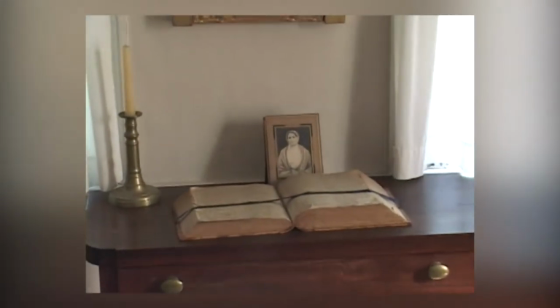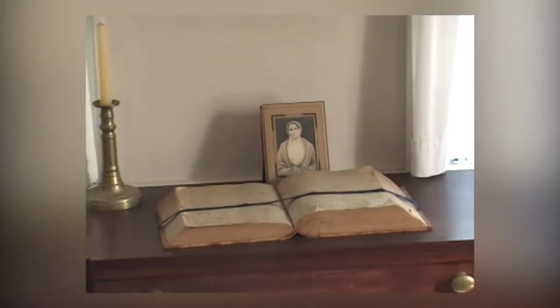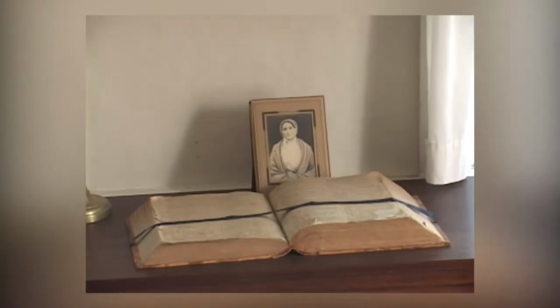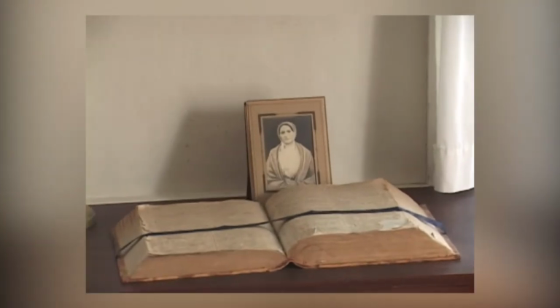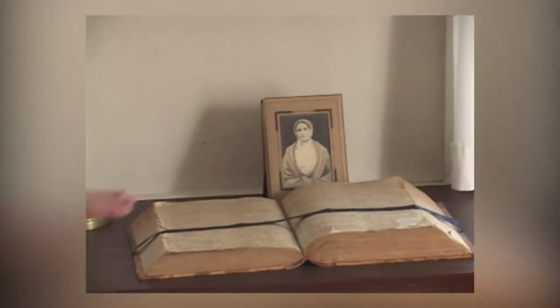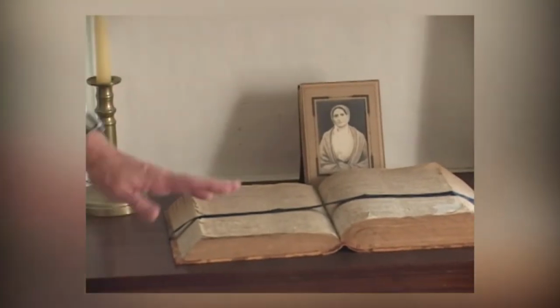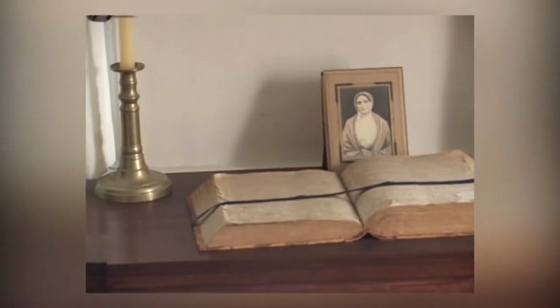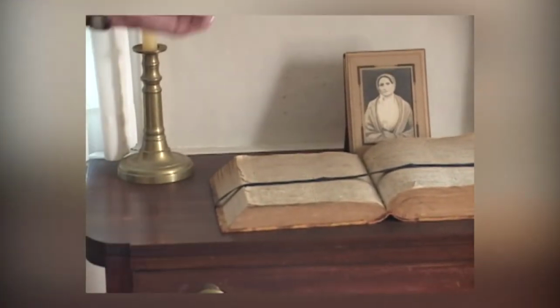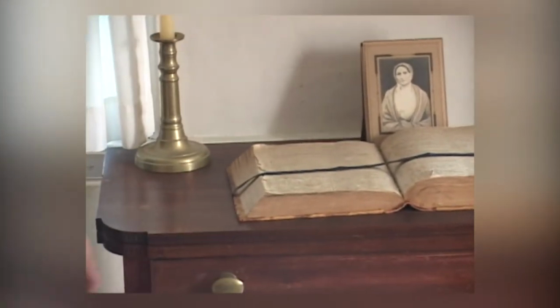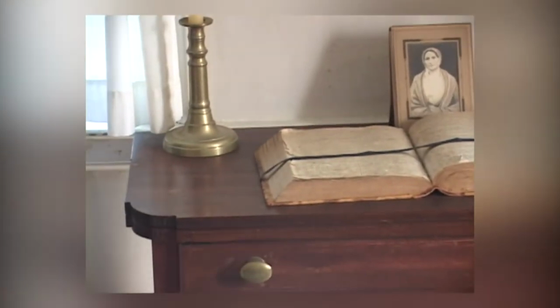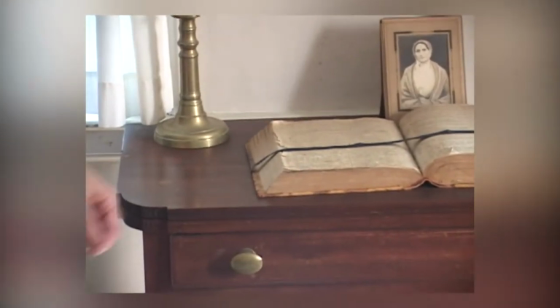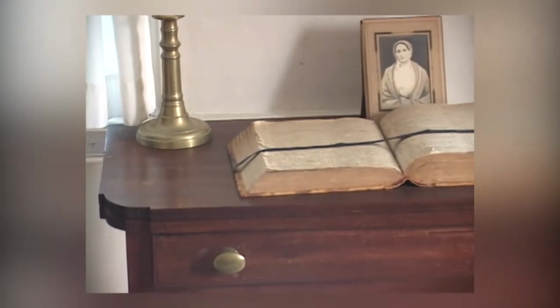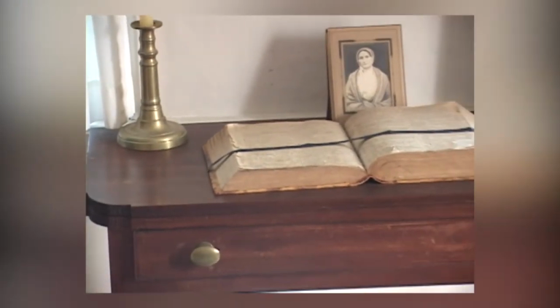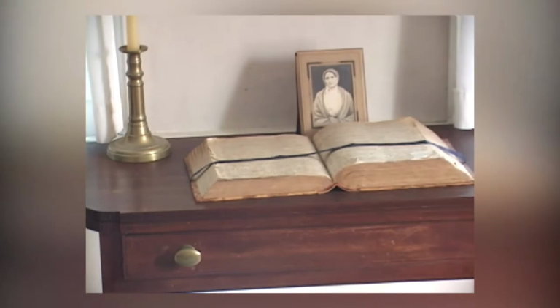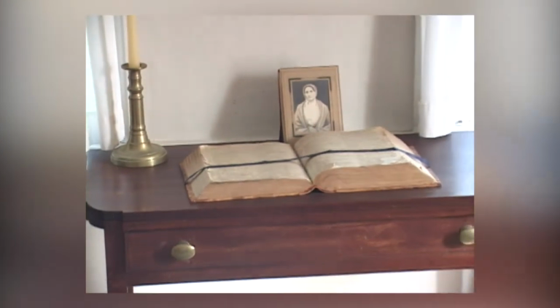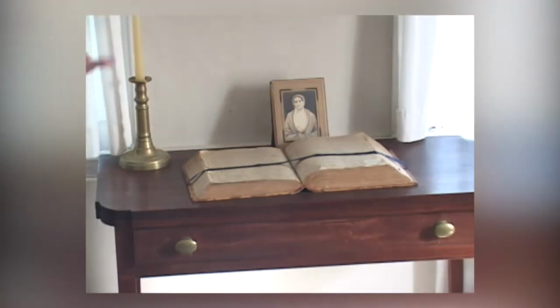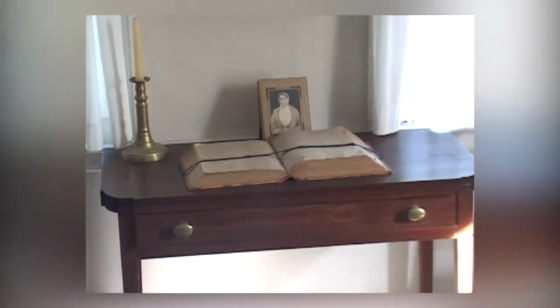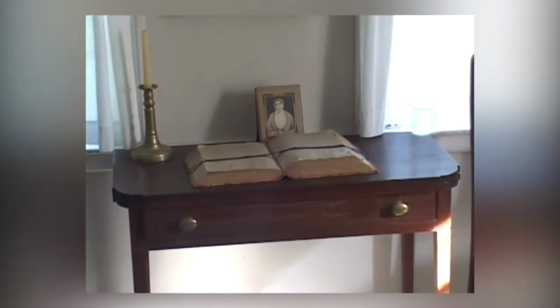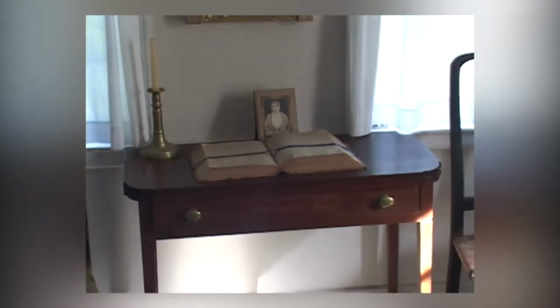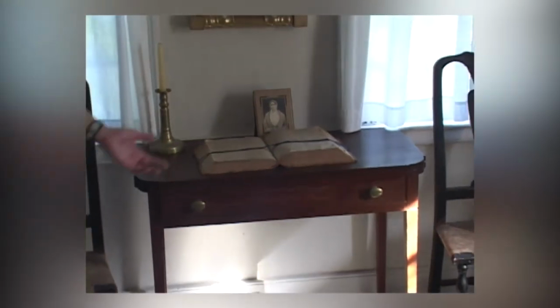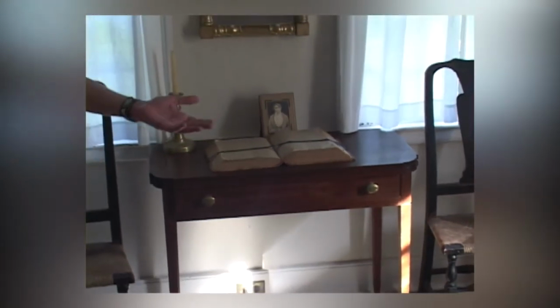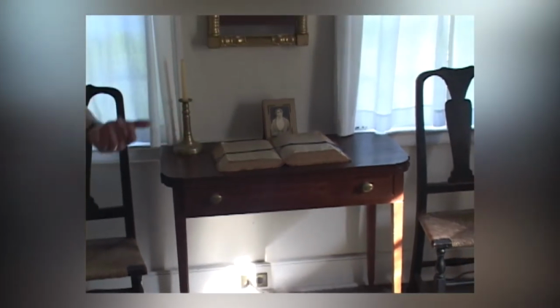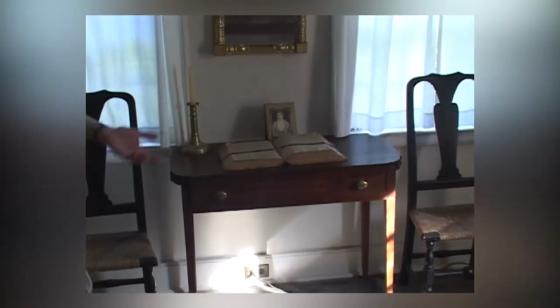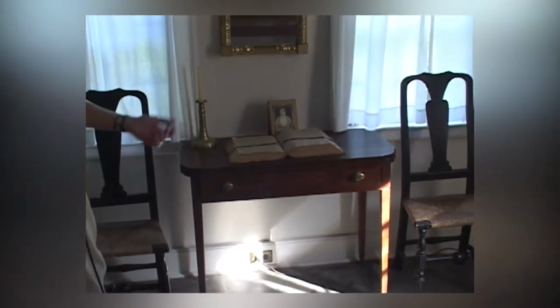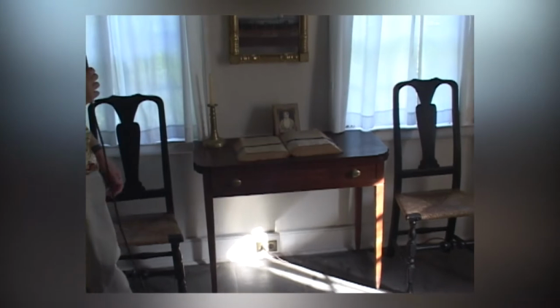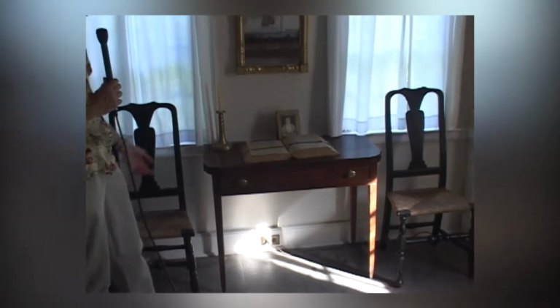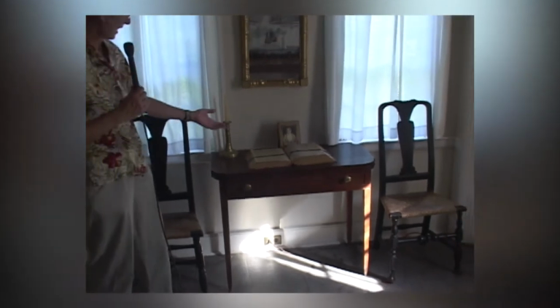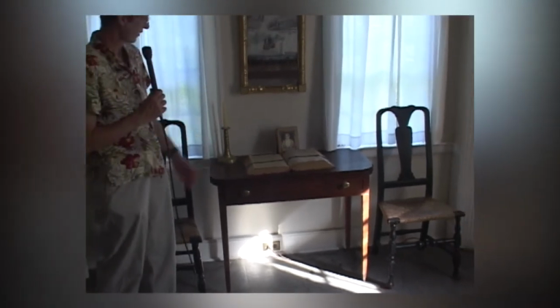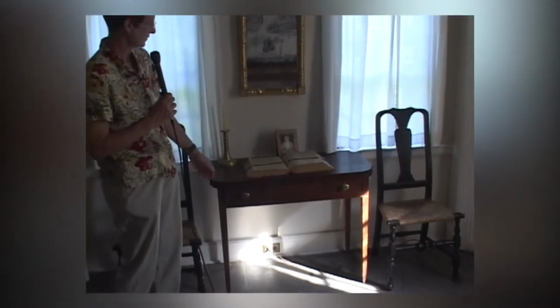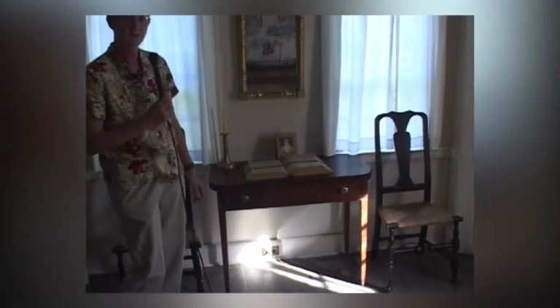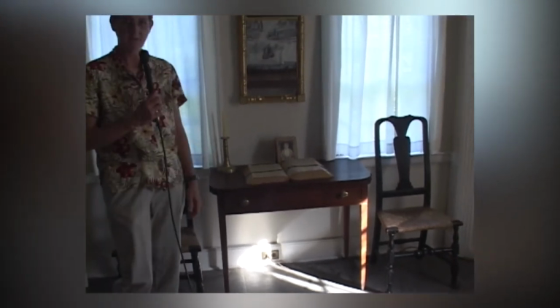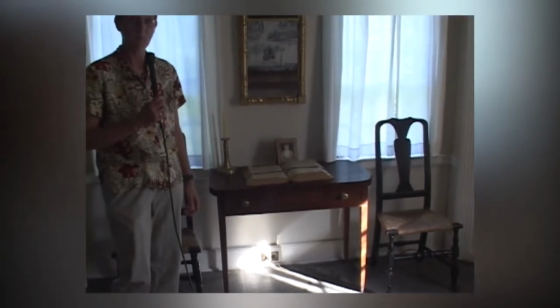The table here is a card table — the top opens up like a book and makes a square table. Of course, being Quakers, they didn't play cards, but it made a very nice tea table. You could pull it out into the room and open it up. The Bible on it was hers; it was printed in 1791.